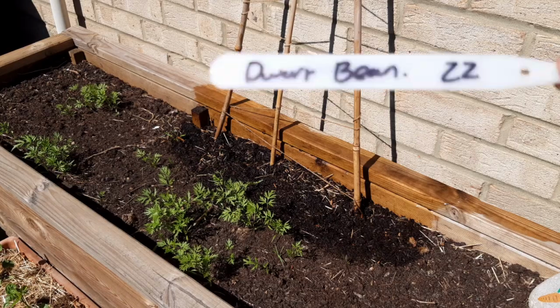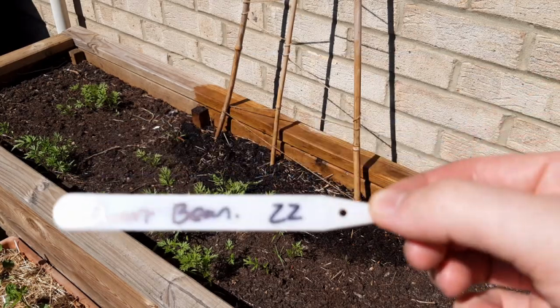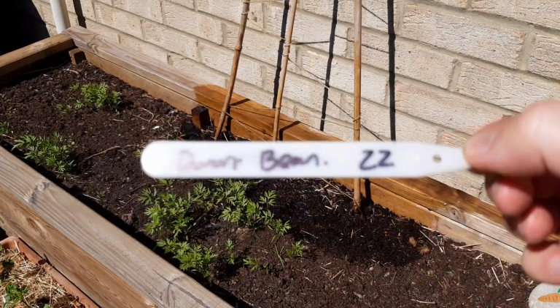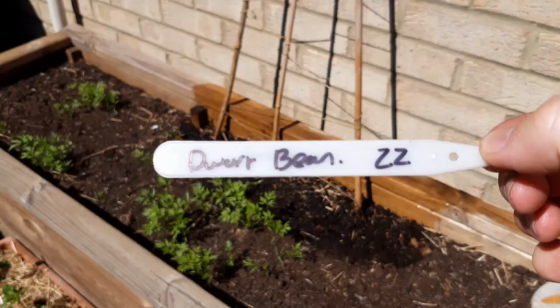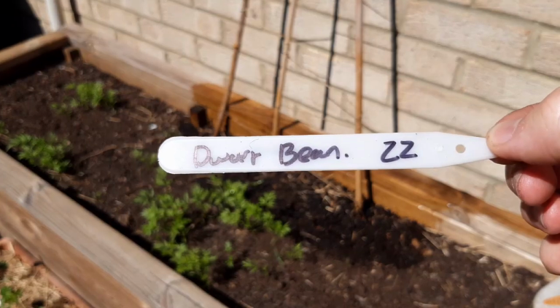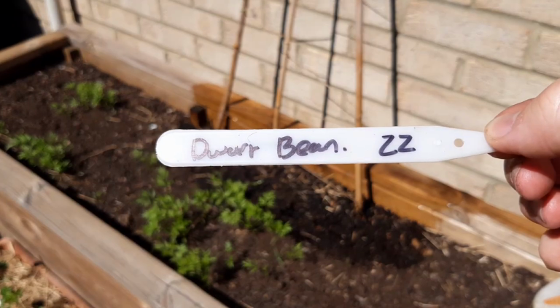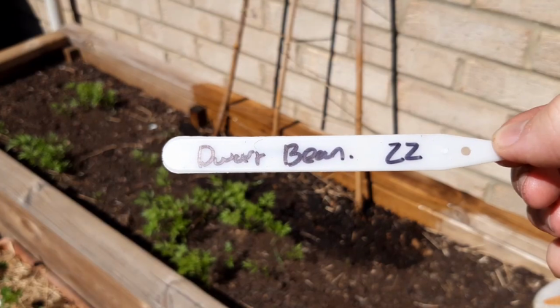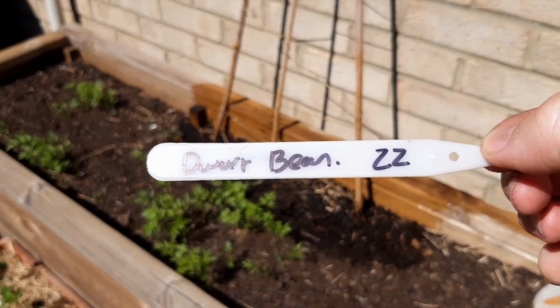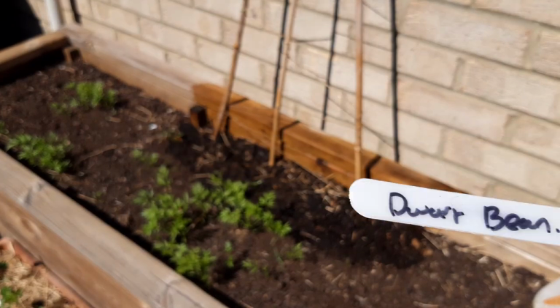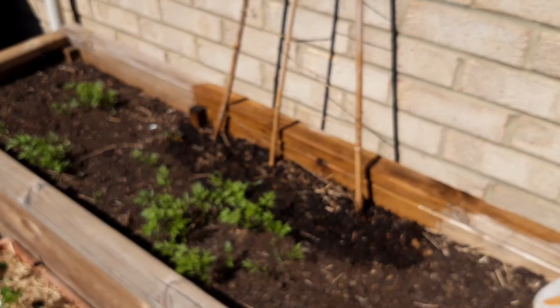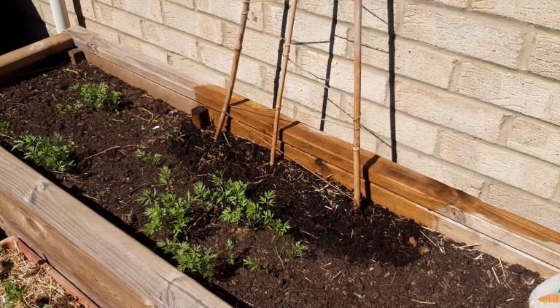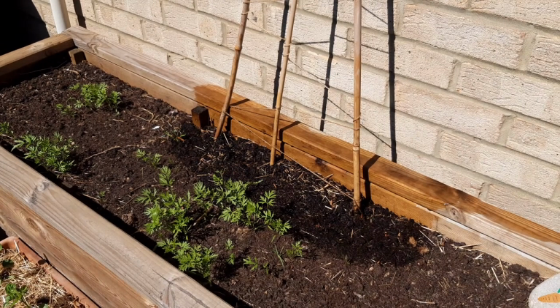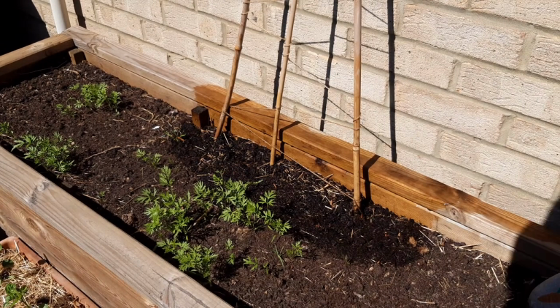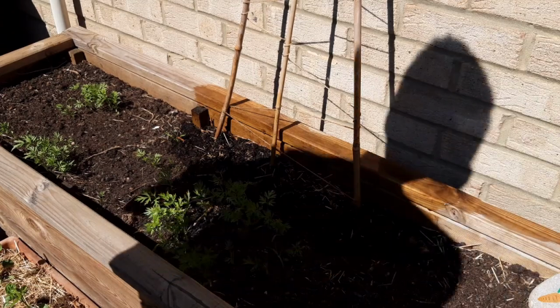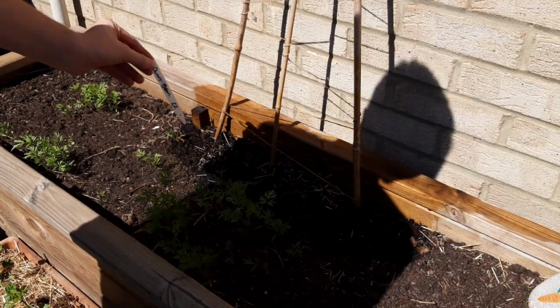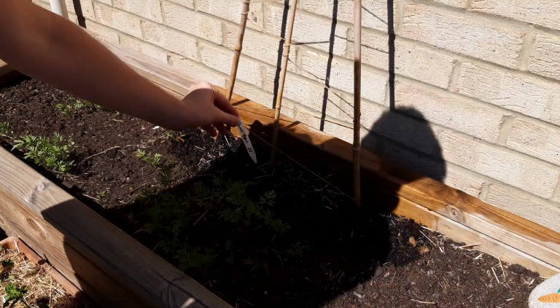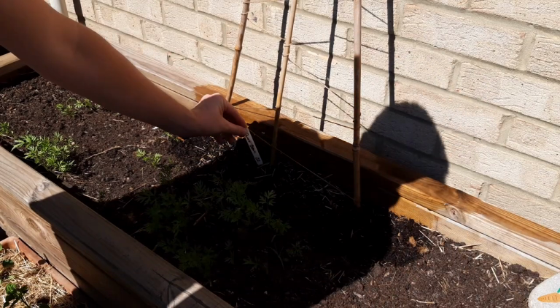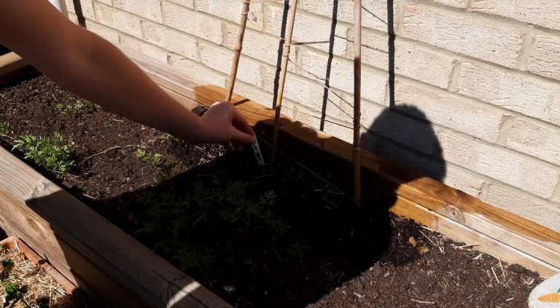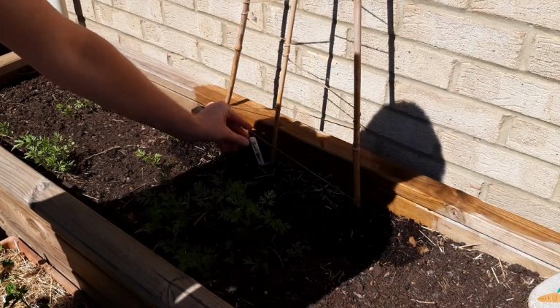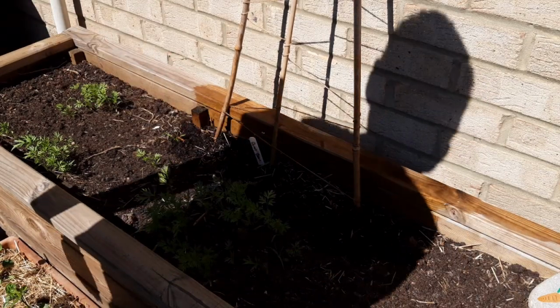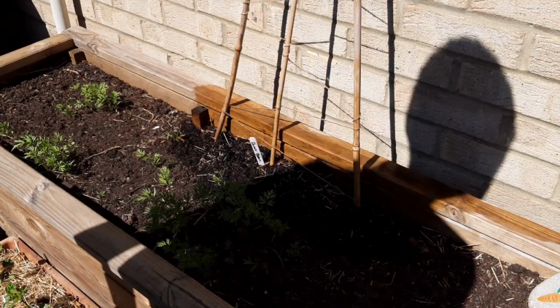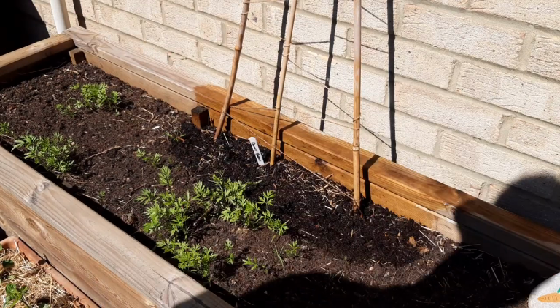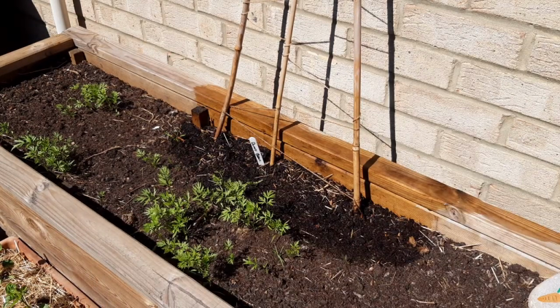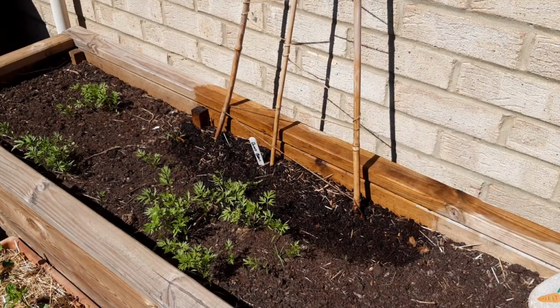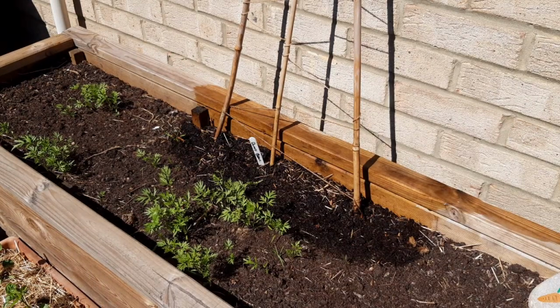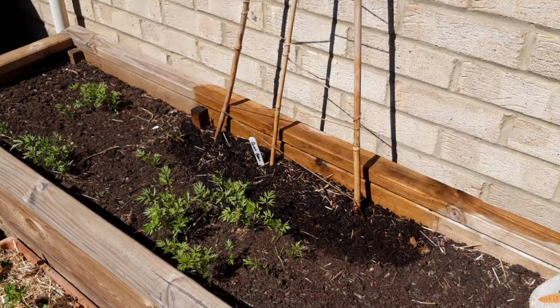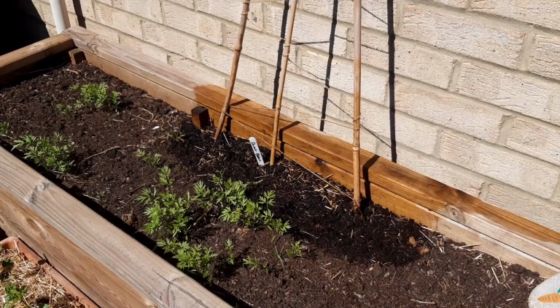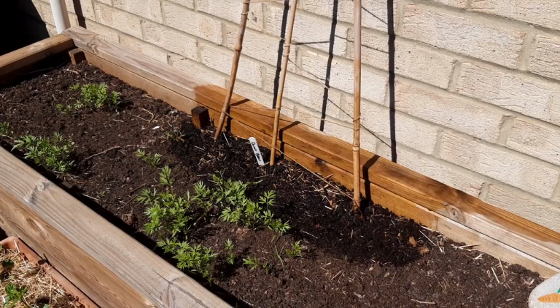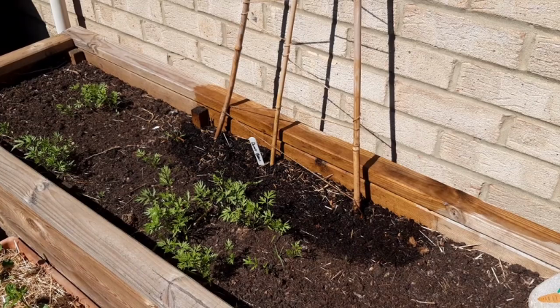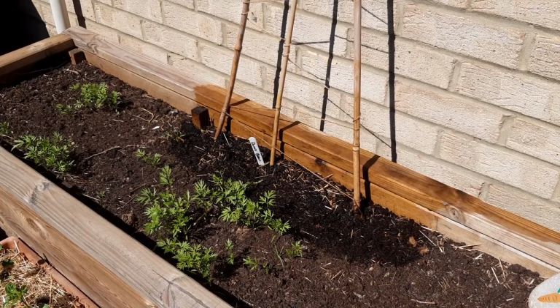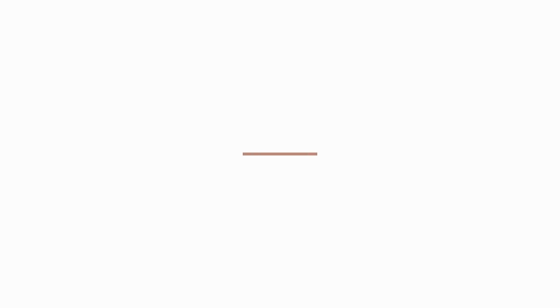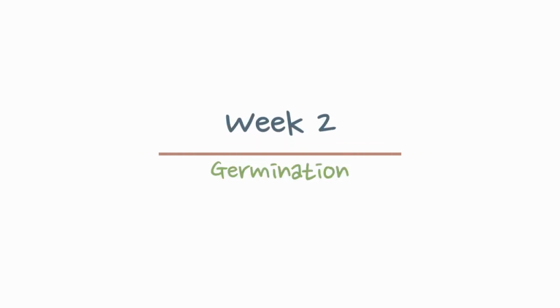Also make yourself a label. Notice I use the number 22 on that label — that's the week of the year that these have been sown. I find it easier to compare two numbers rather than two dates.